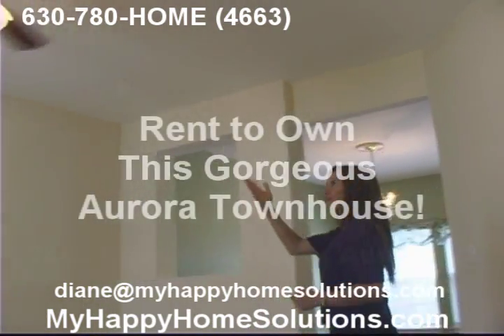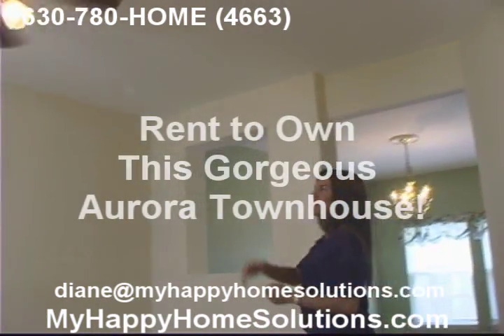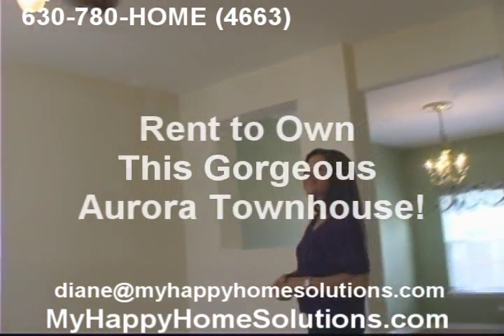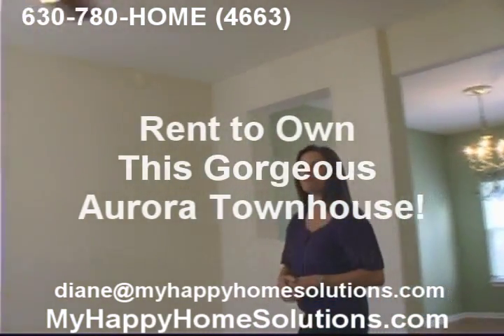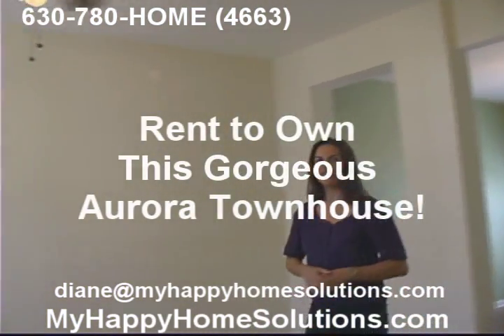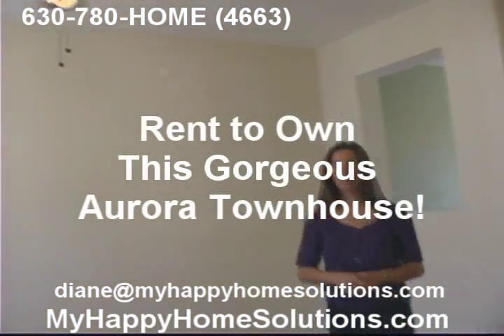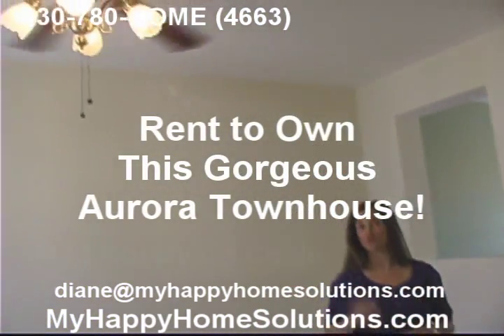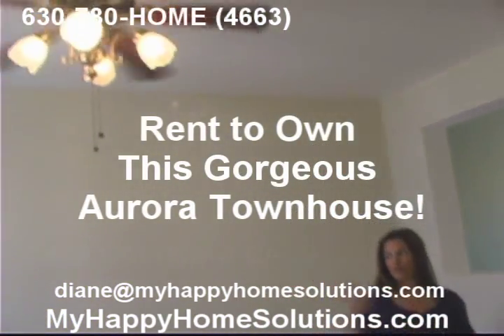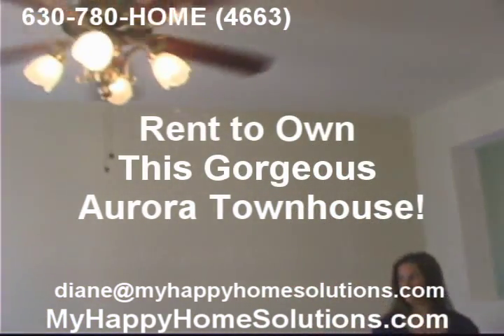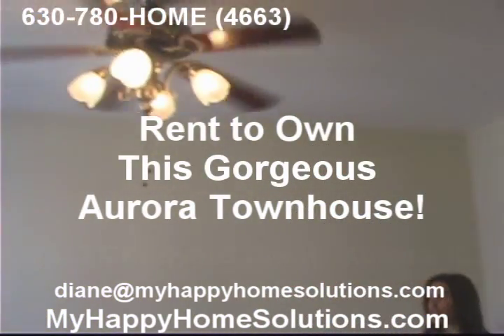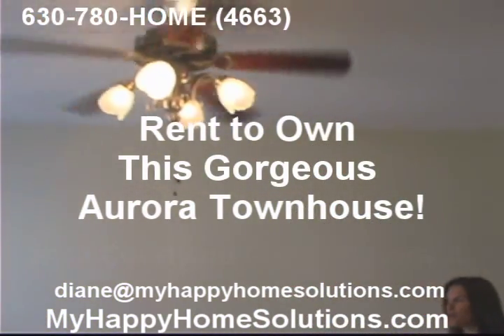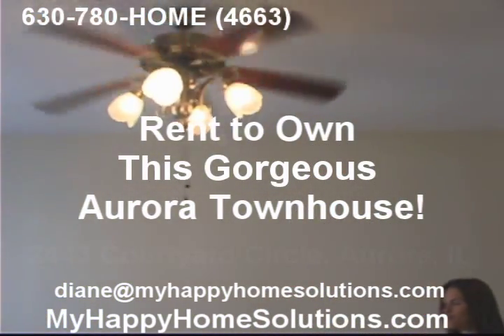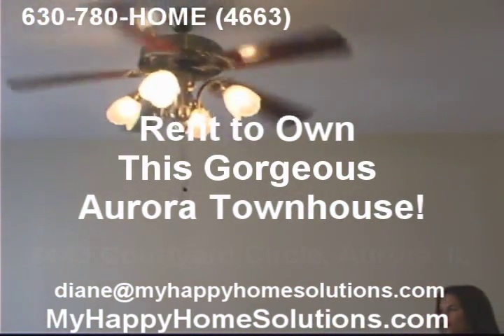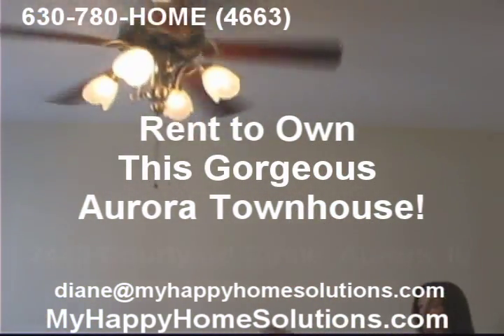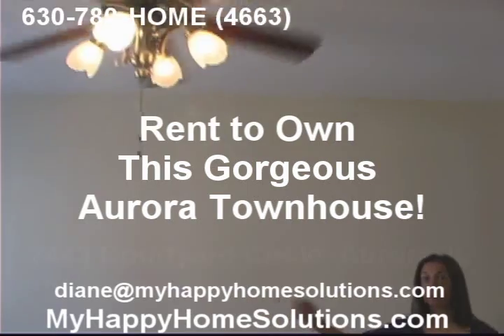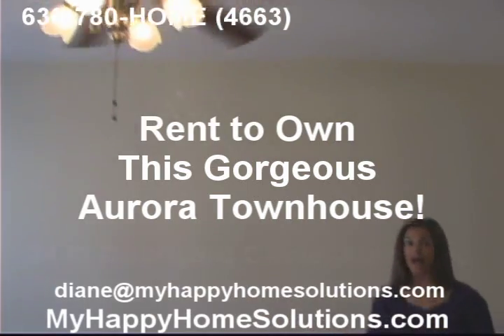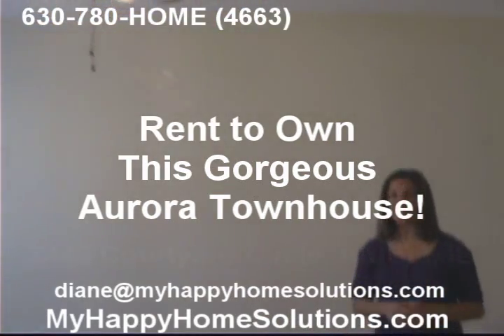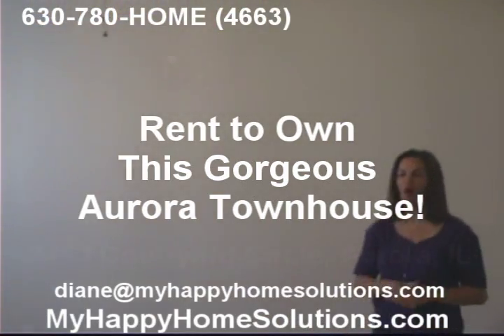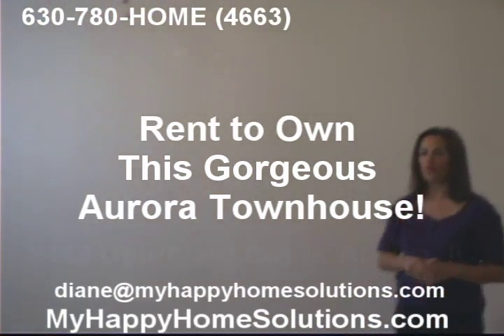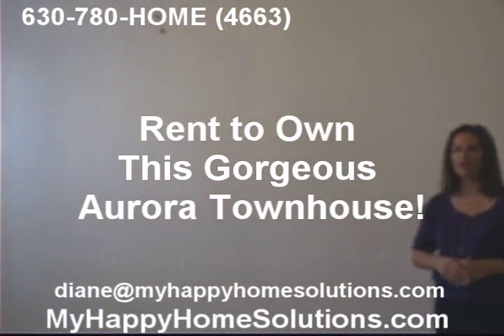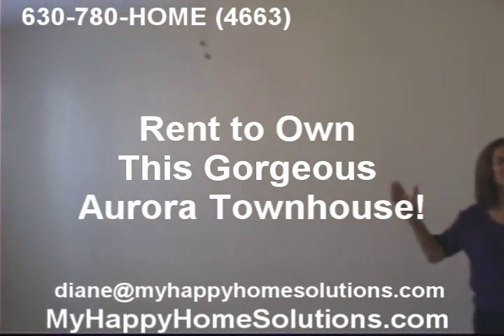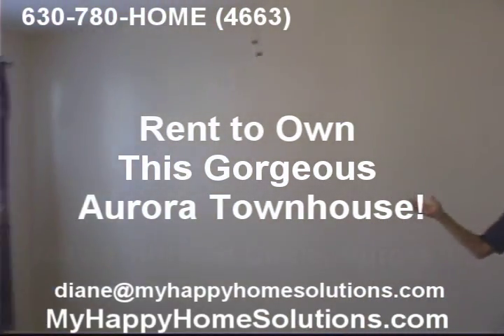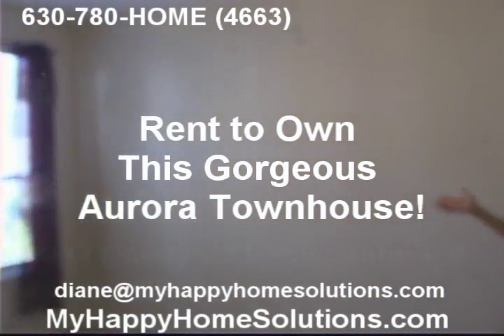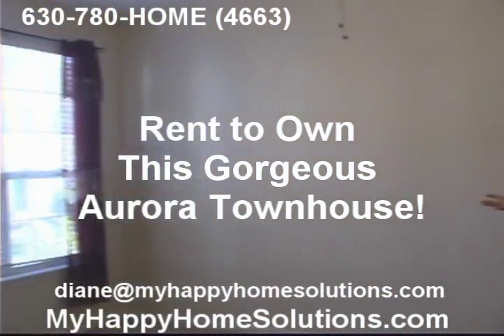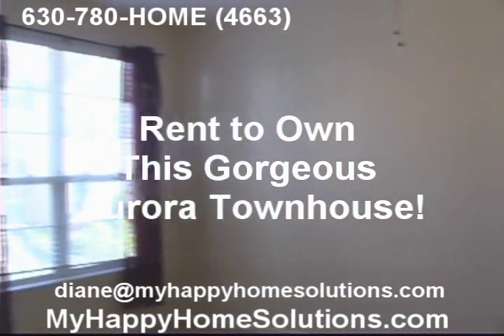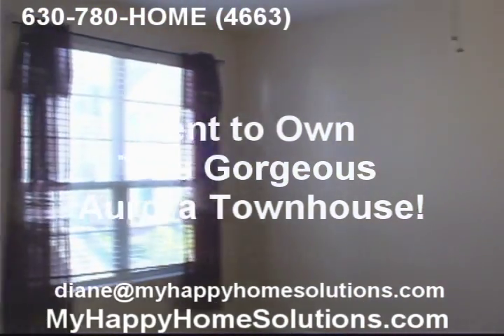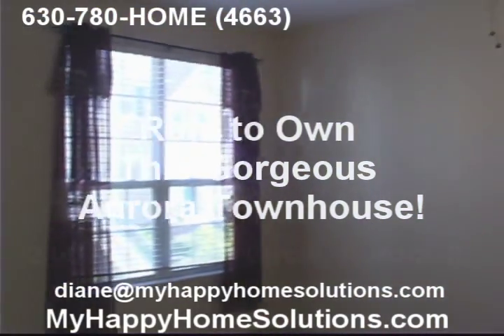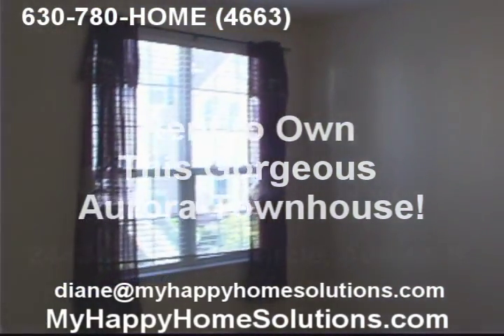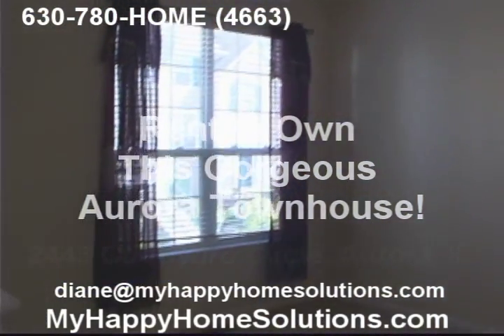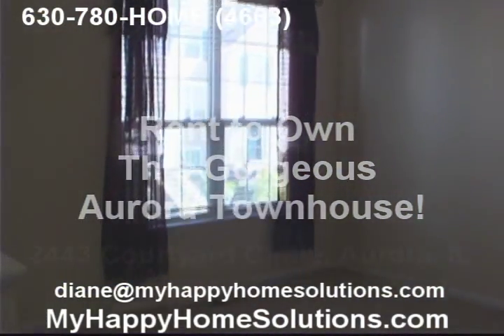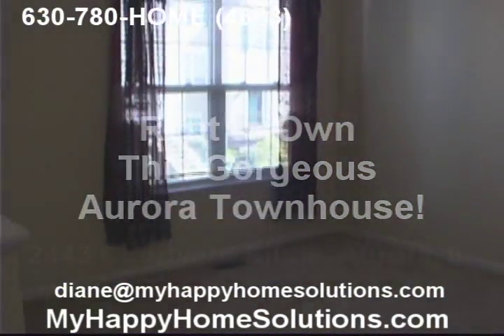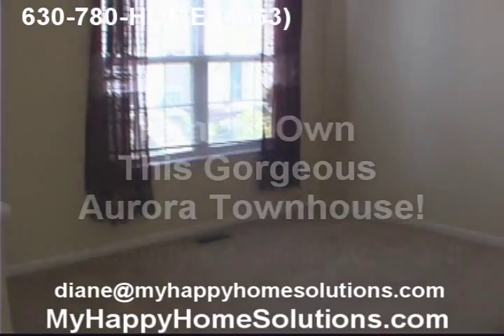There's a nice ceiling fan in here, which is great for your utility bills. Great blinds on all the windows, and a lot of windows in this place. There's very good lighting in here.